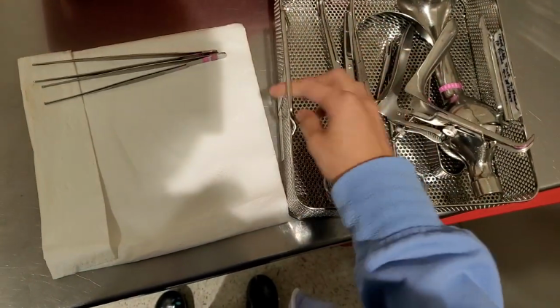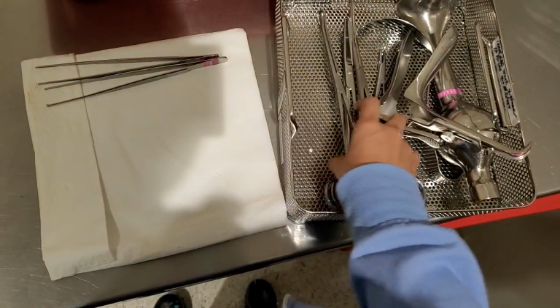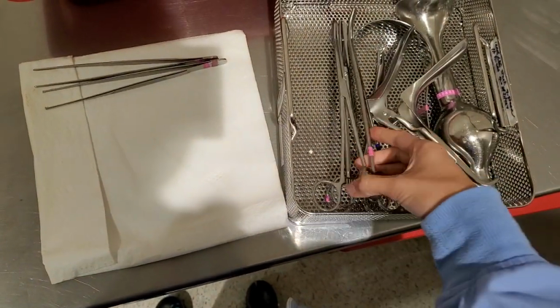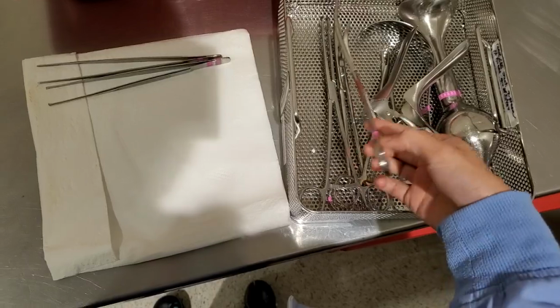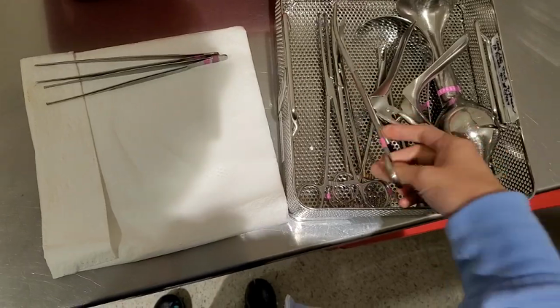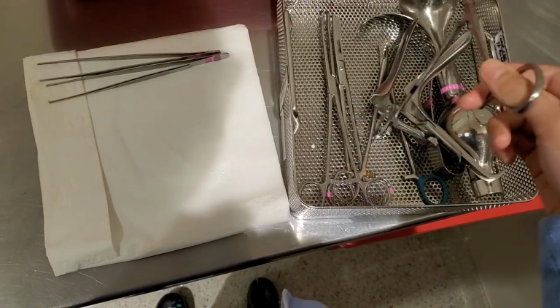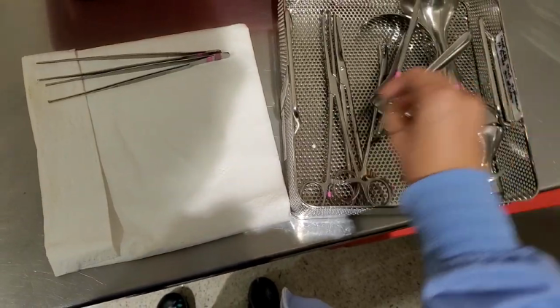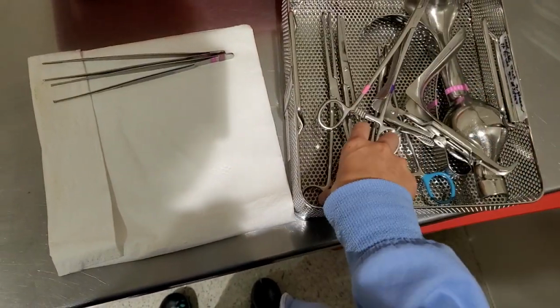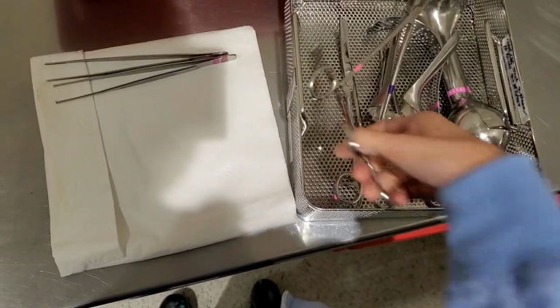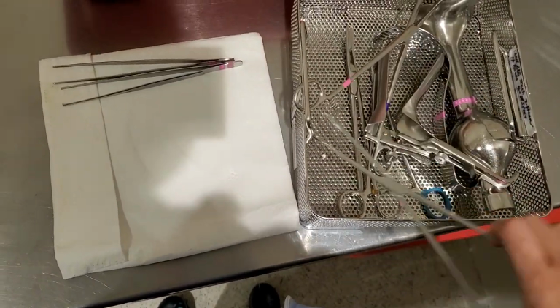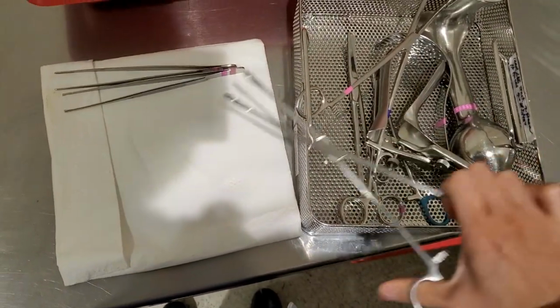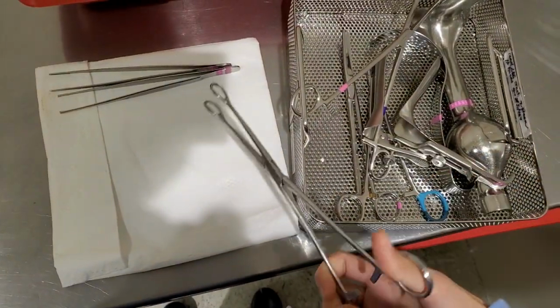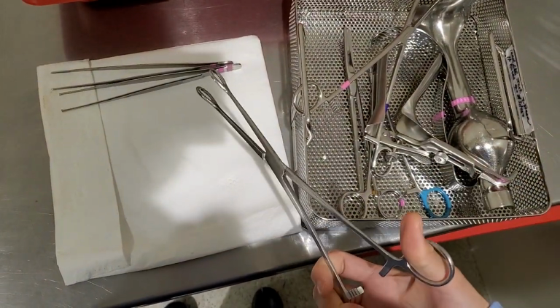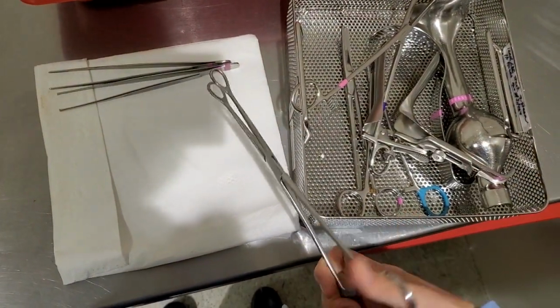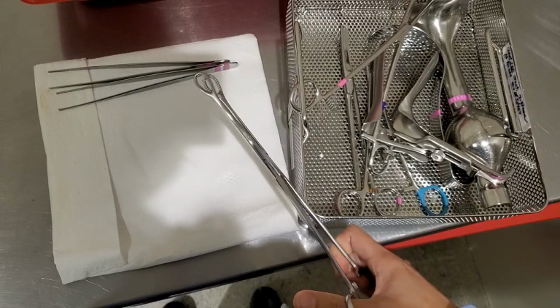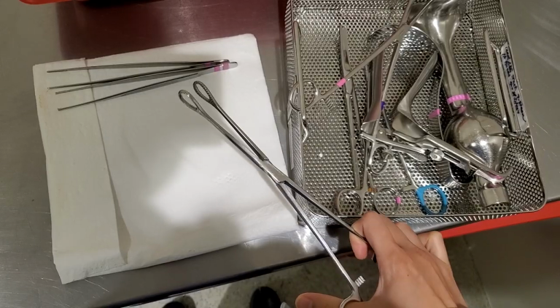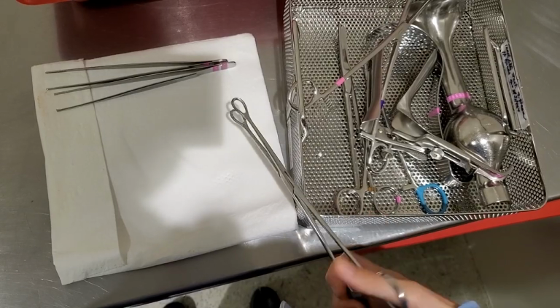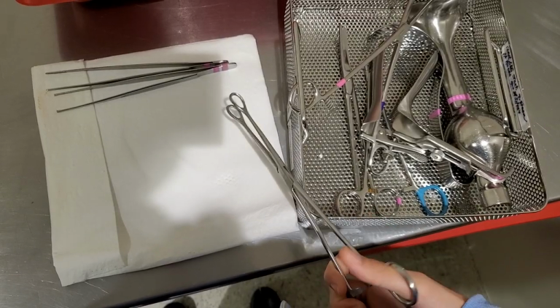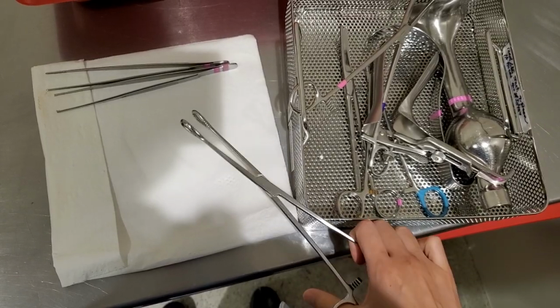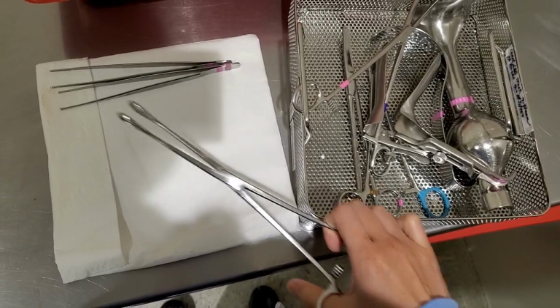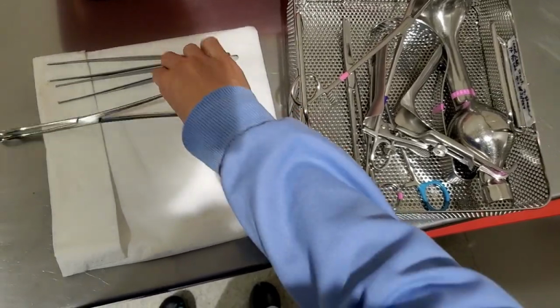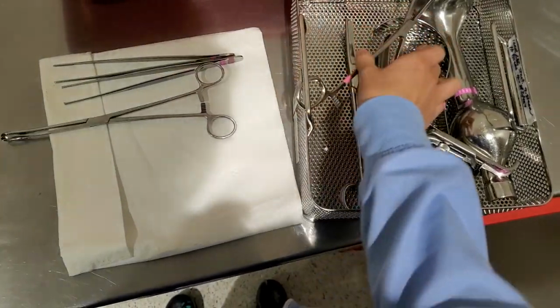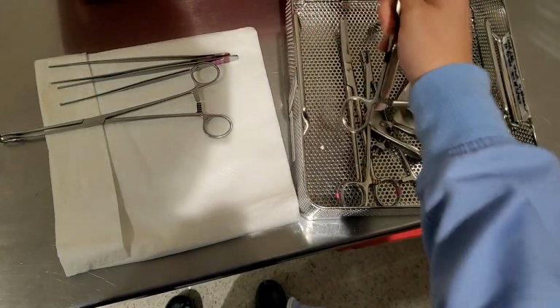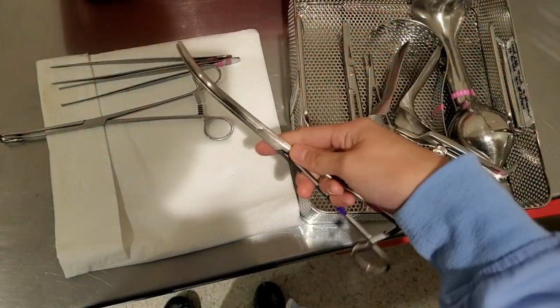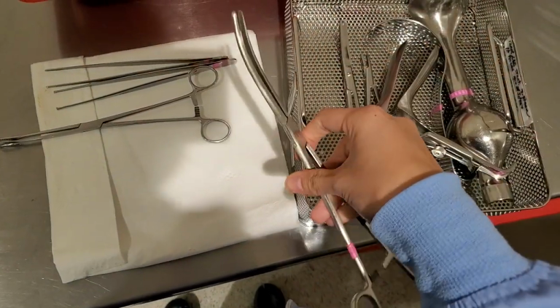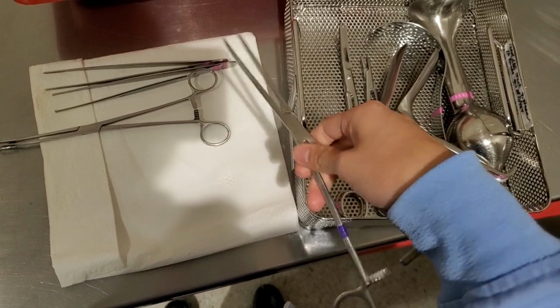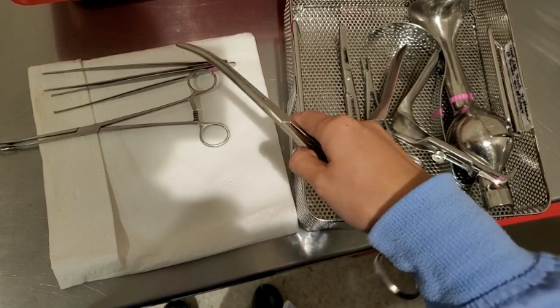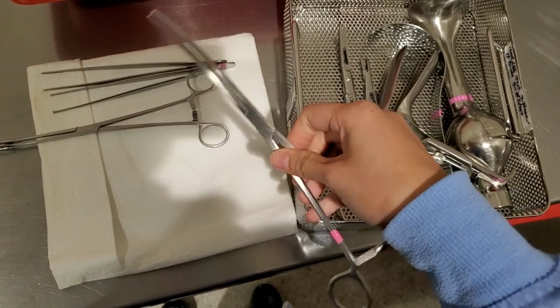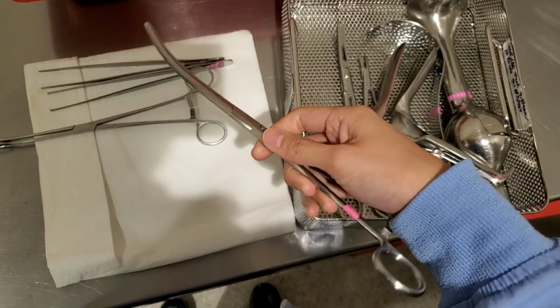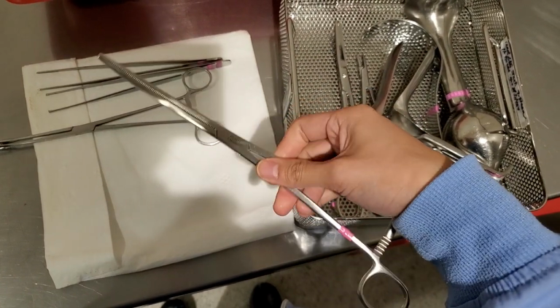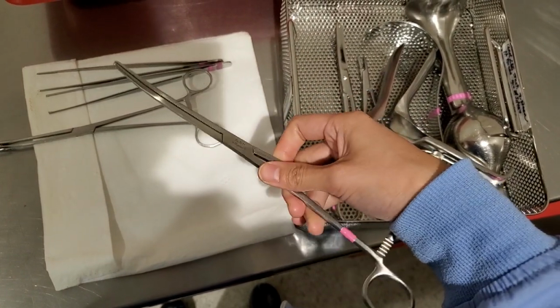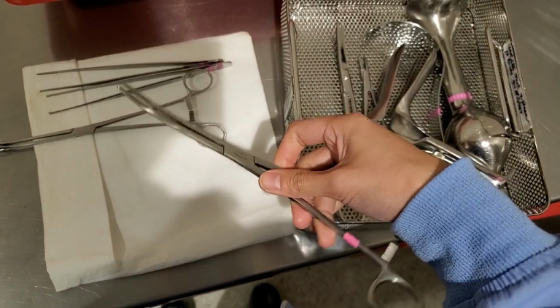You have your sponge tip here. Some of them are like curved on the tip, but it's the same thing. You have your really, really long — I believe these are peons,